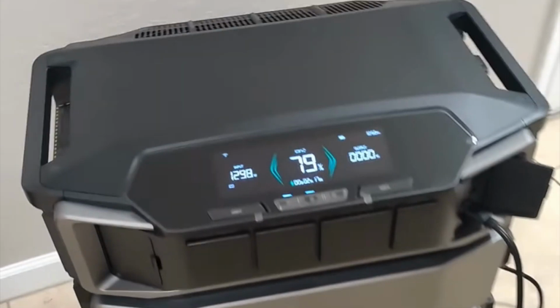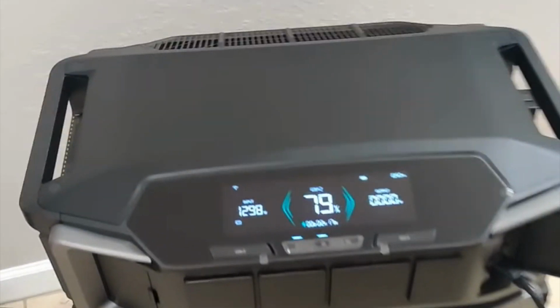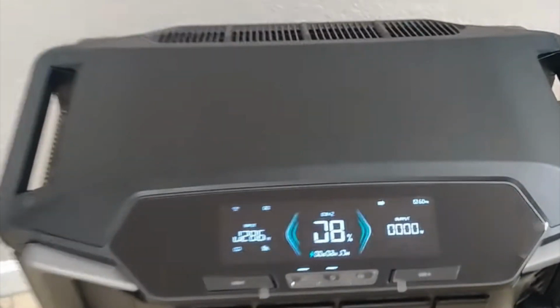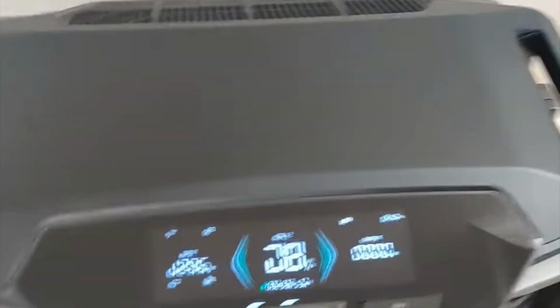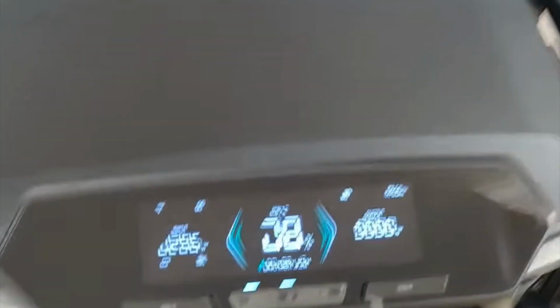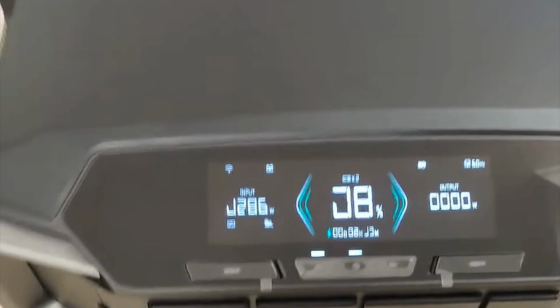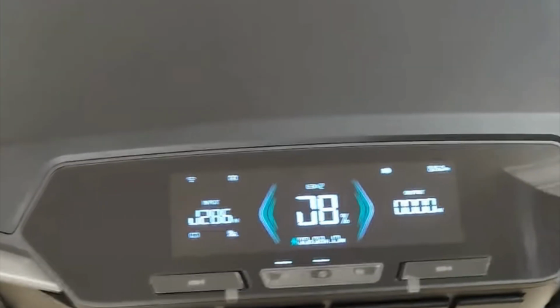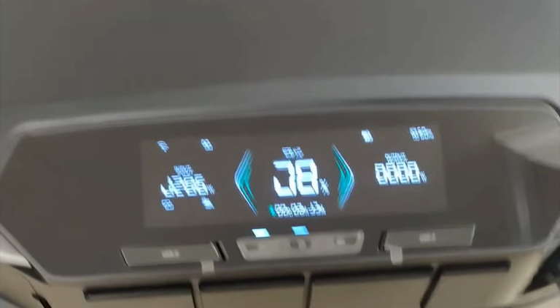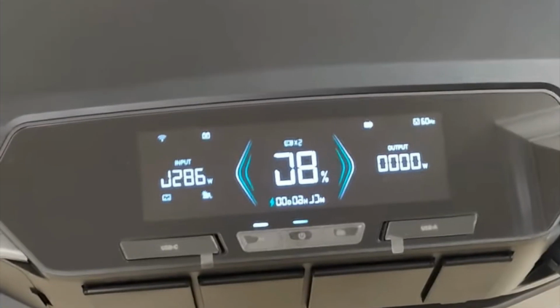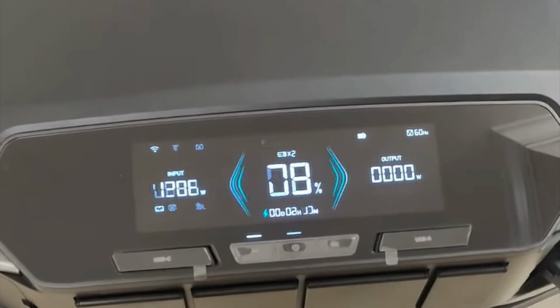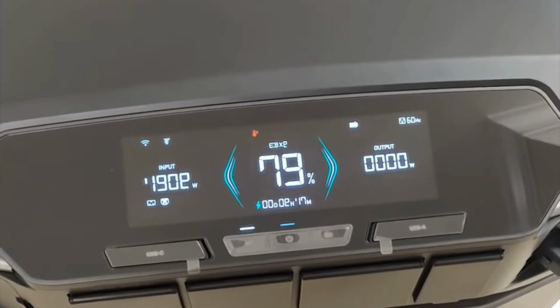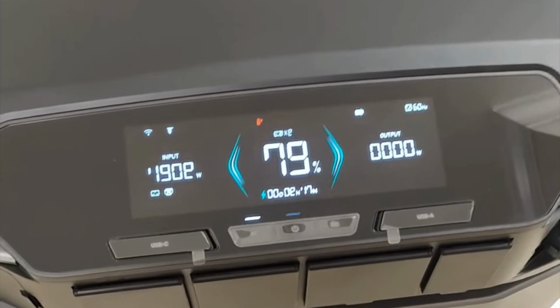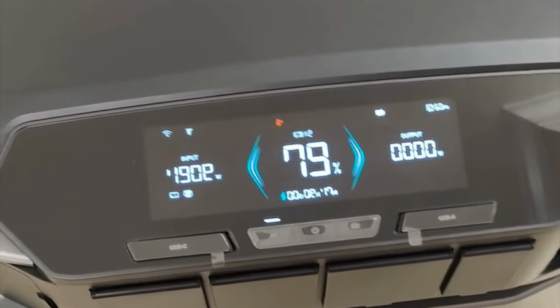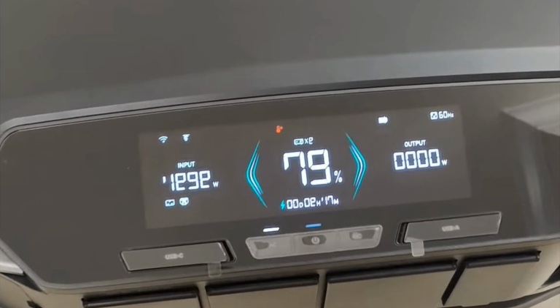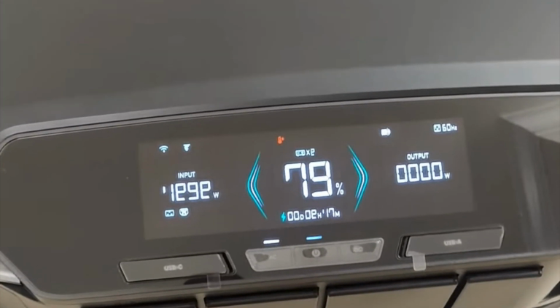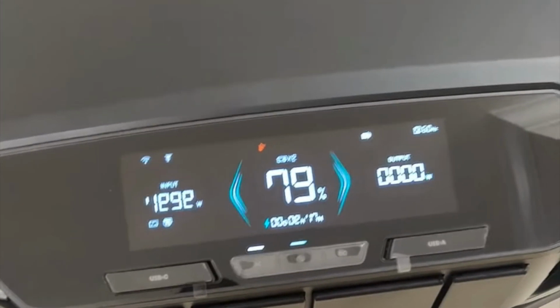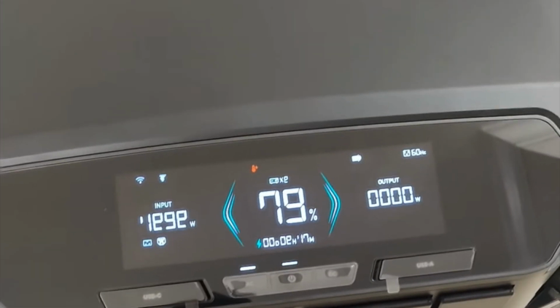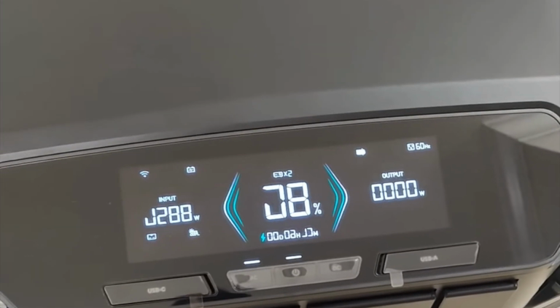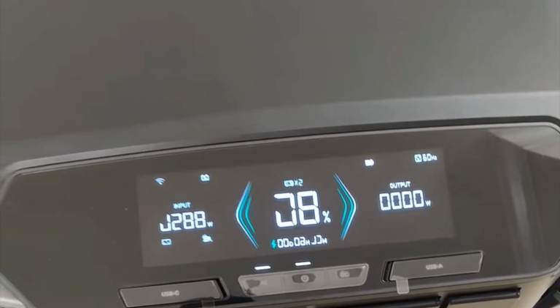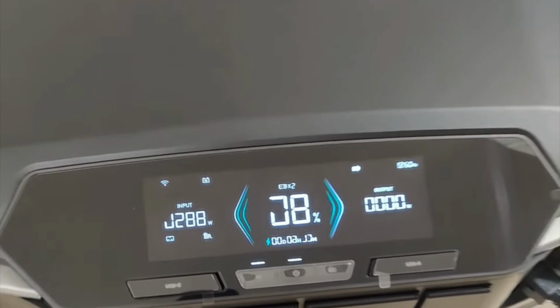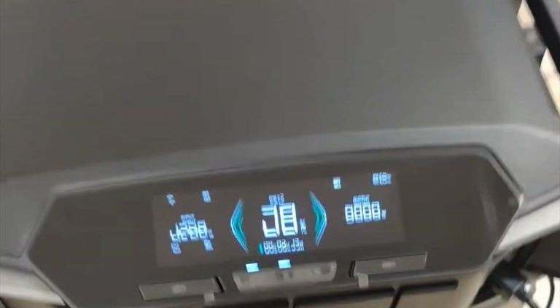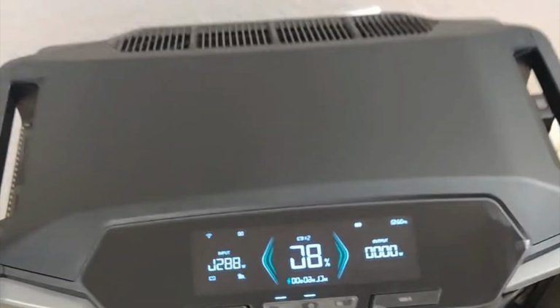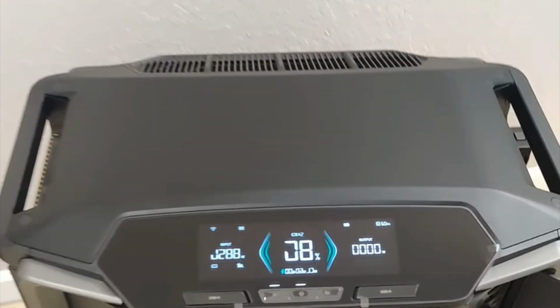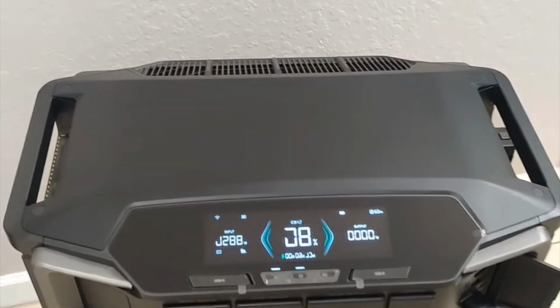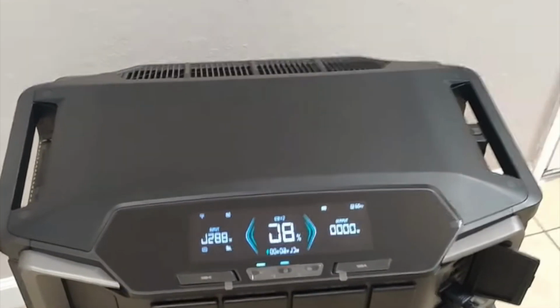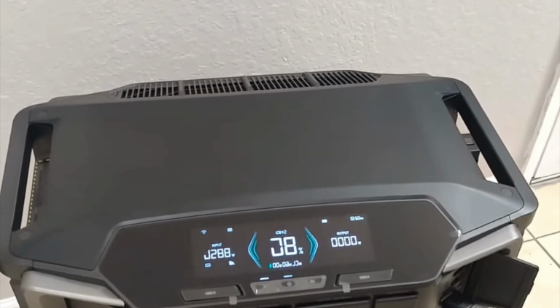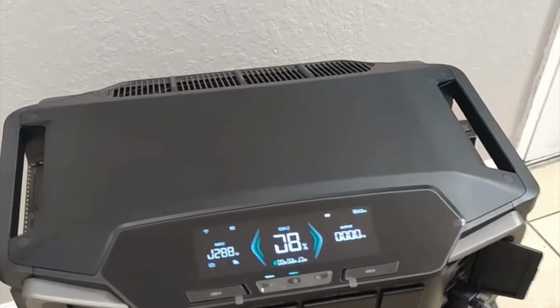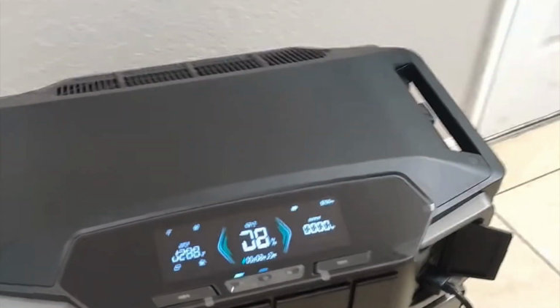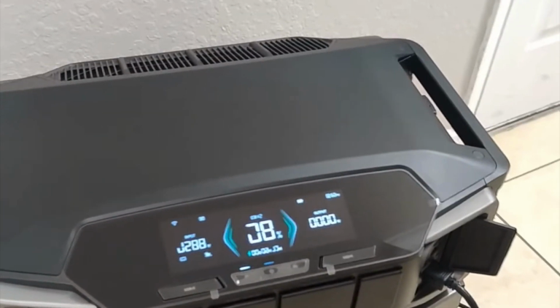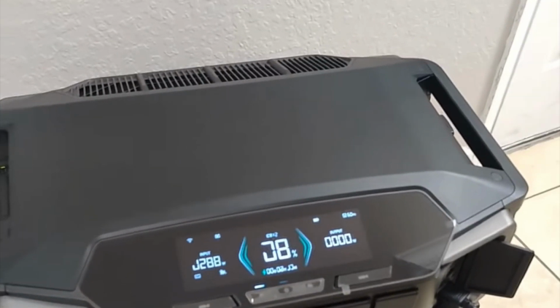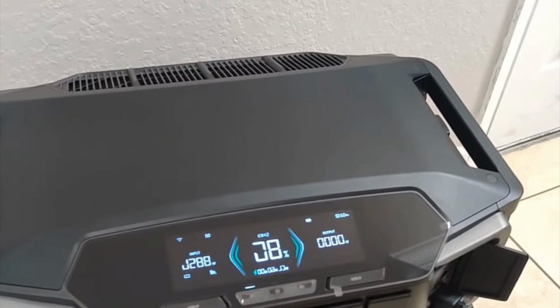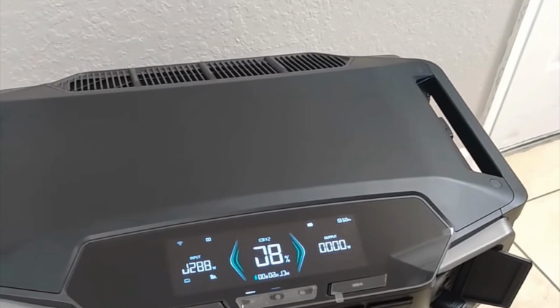I recently got and started using the EF EcoFlow Delta Pro Ultra with the panel. I'm going to give you the good and also the bad that I think of it from after using it.